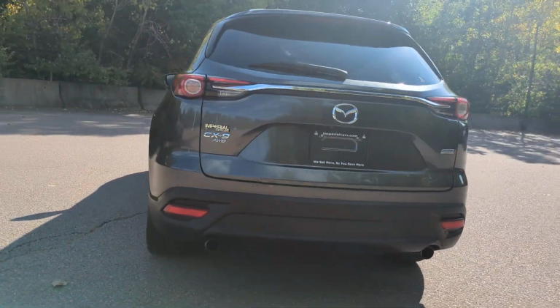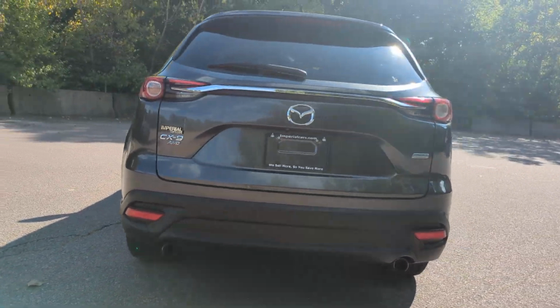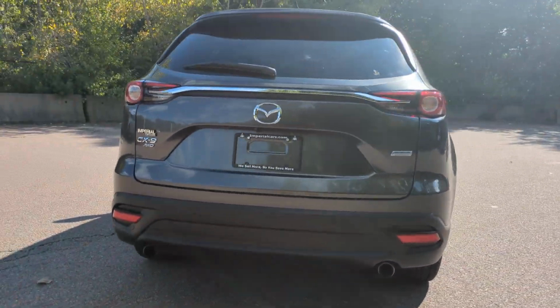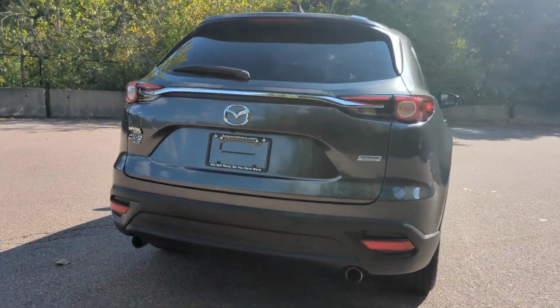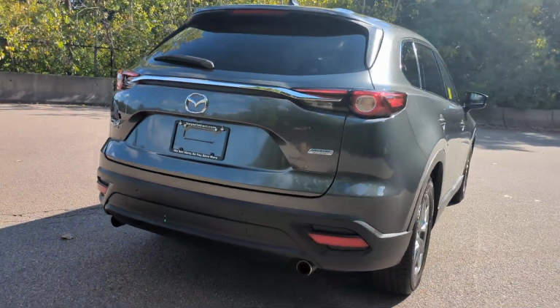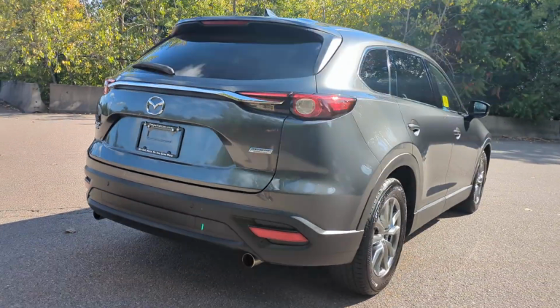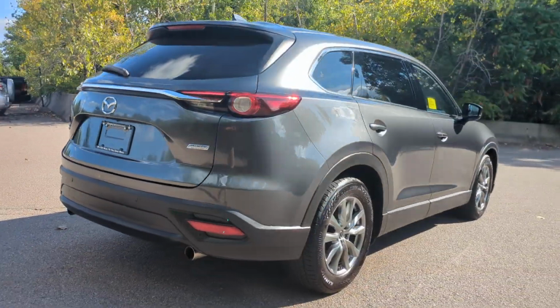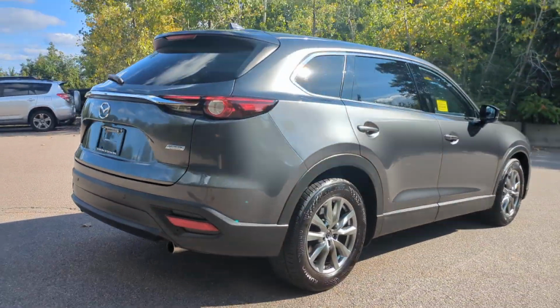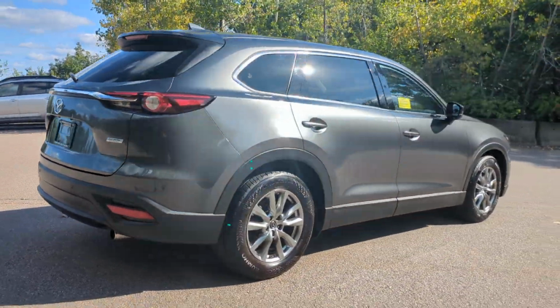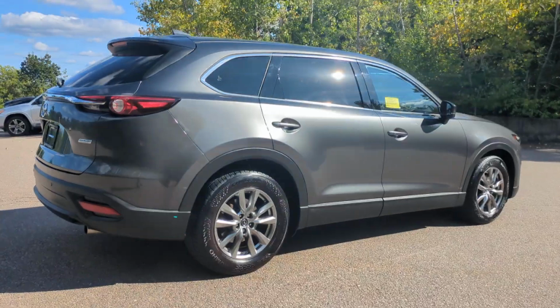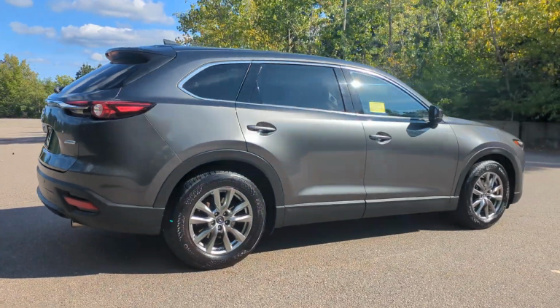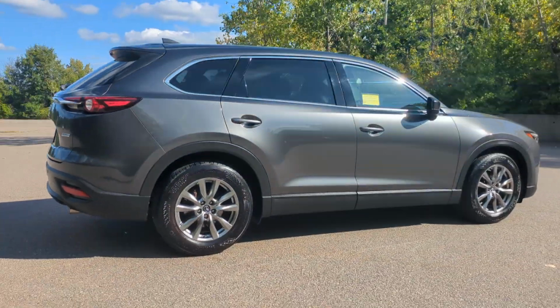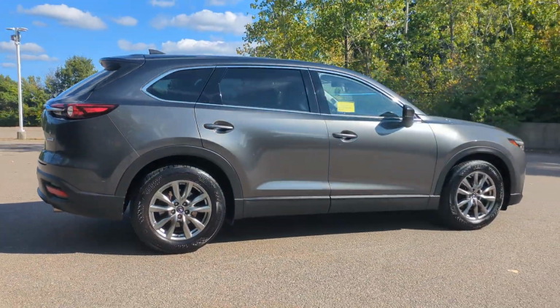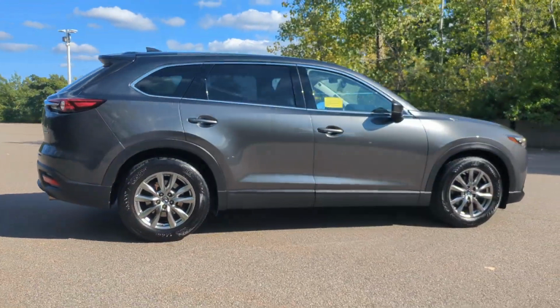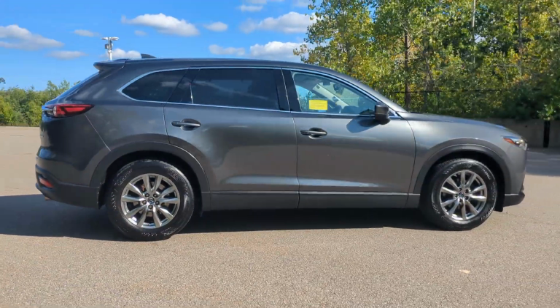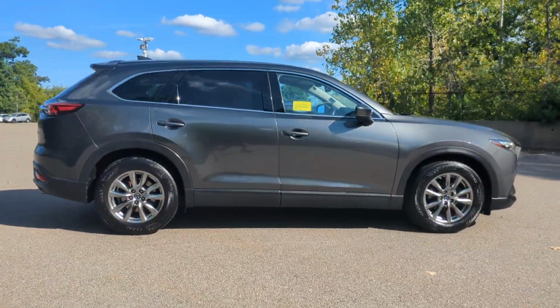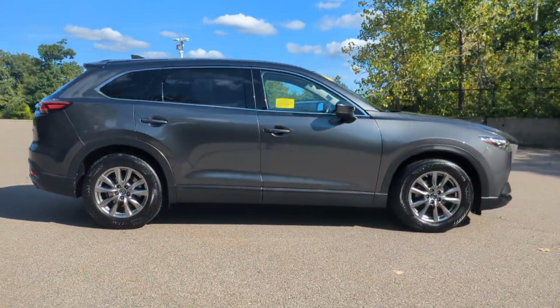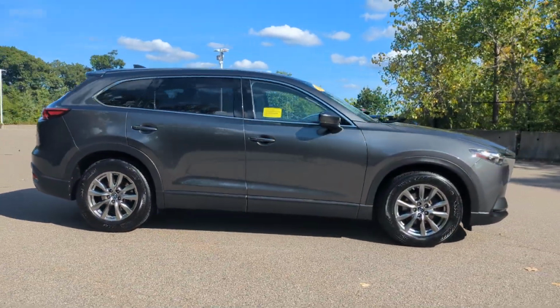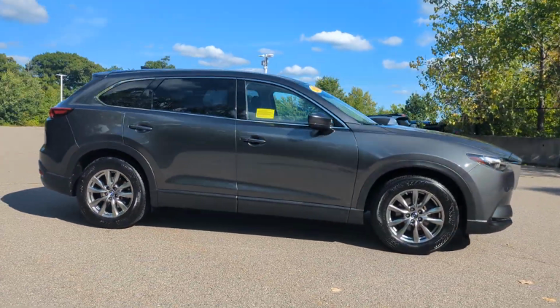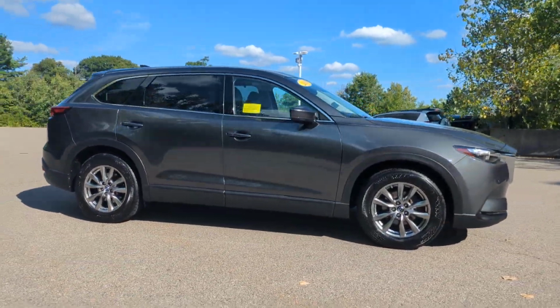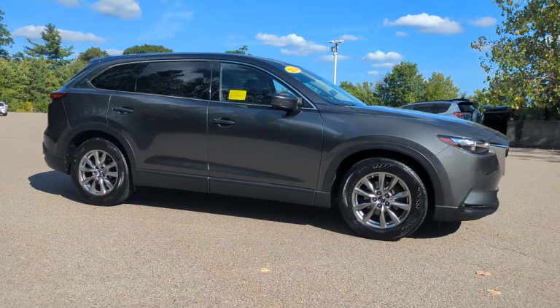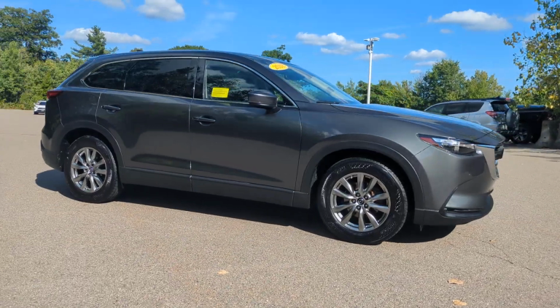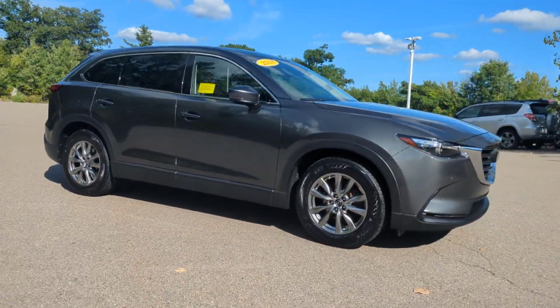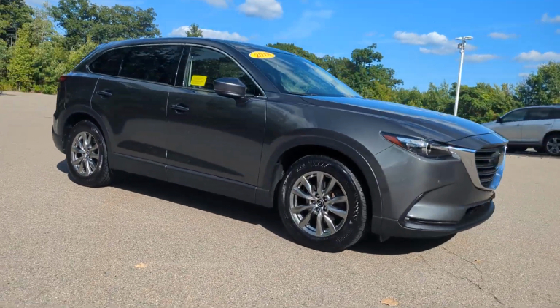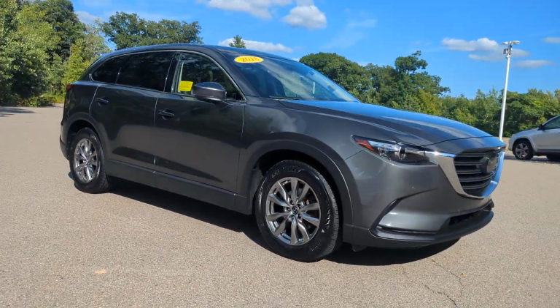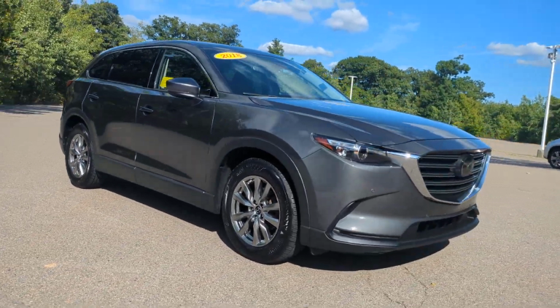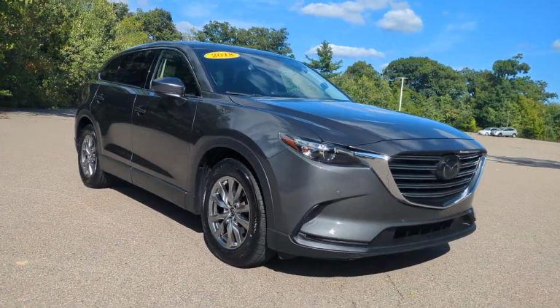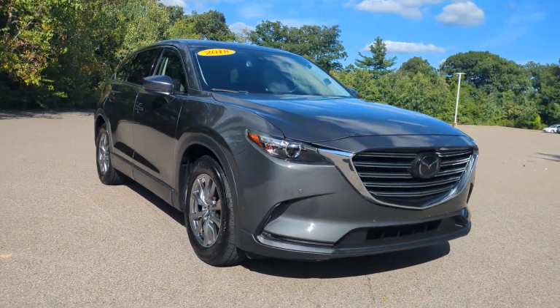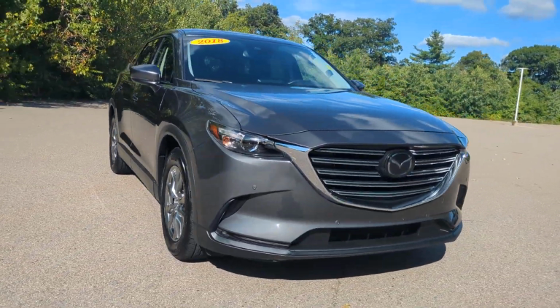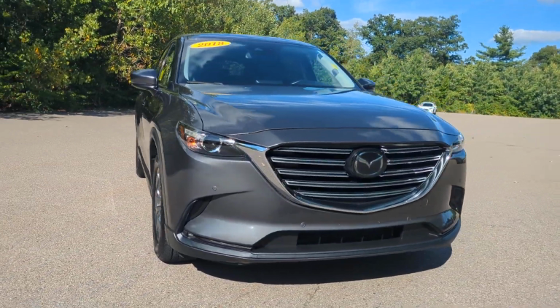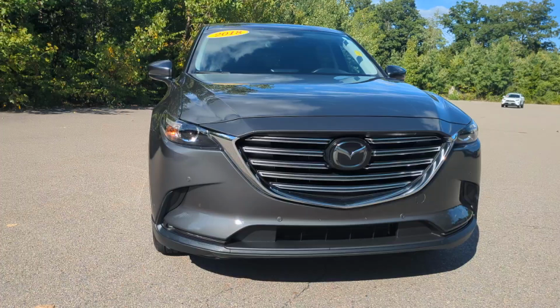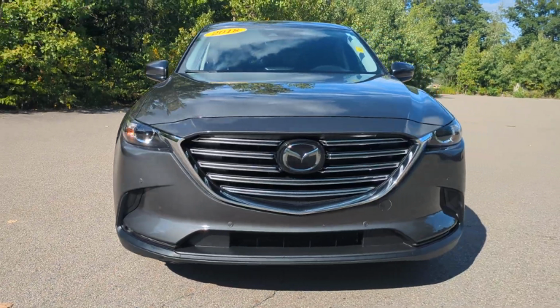This handsome CX-9 delivers family-oriented utility with a big dose of driving pleasure. Relax in the near-luxury-feeling cabin, feel the adrenaline of smooth athletic power, and enjoy the confidence that comes with three-row spaciousness and advanced safety features.